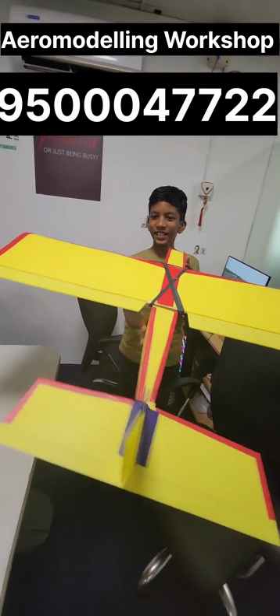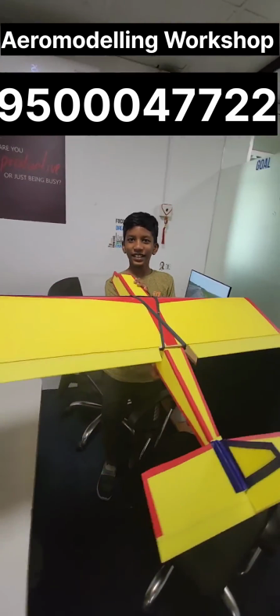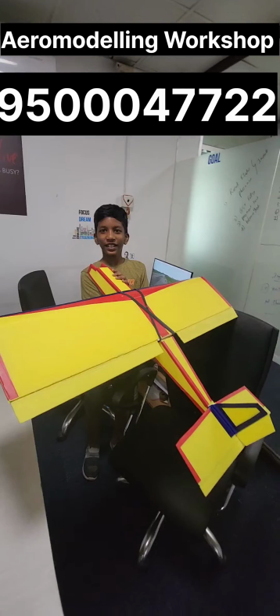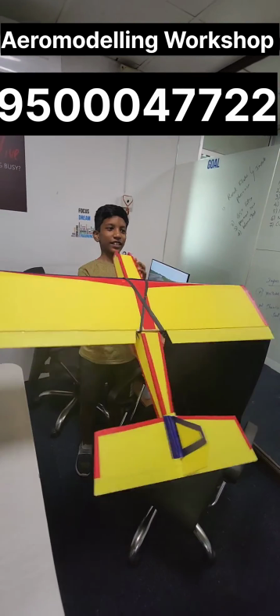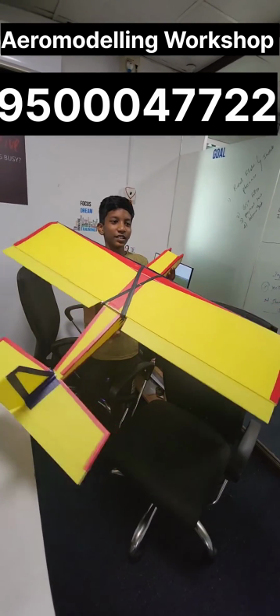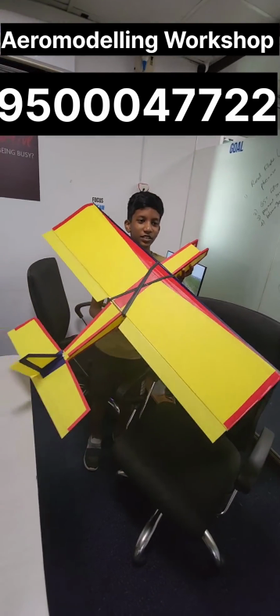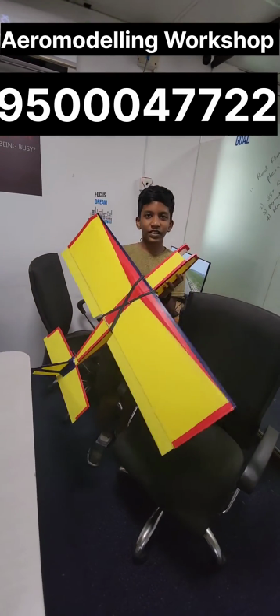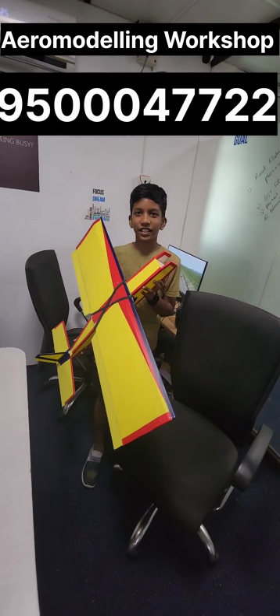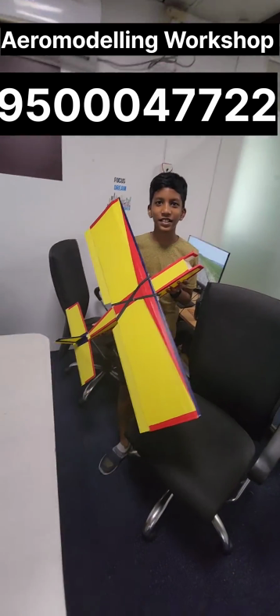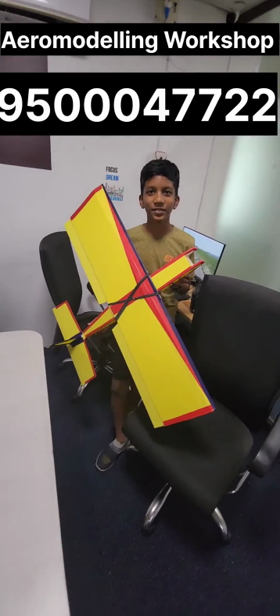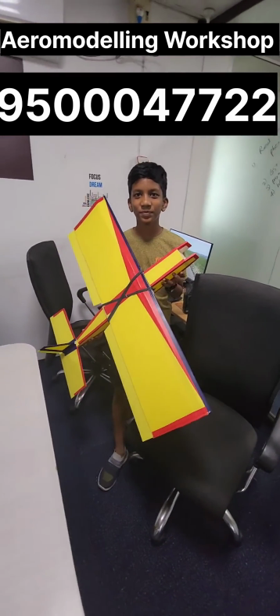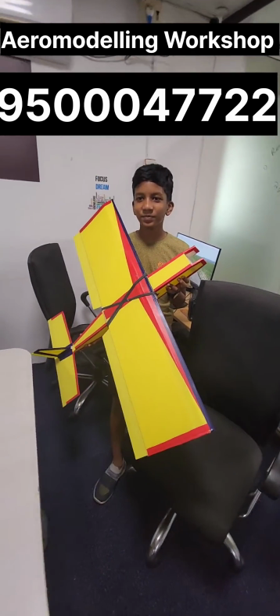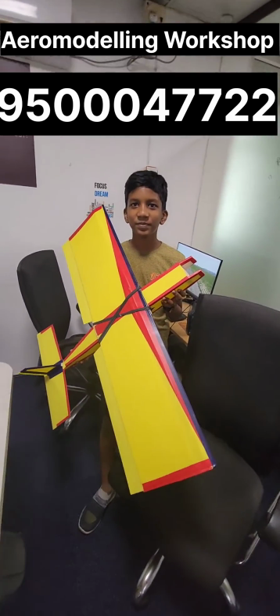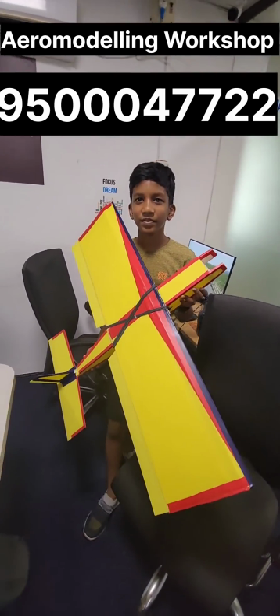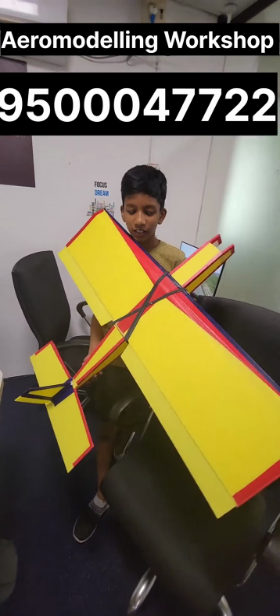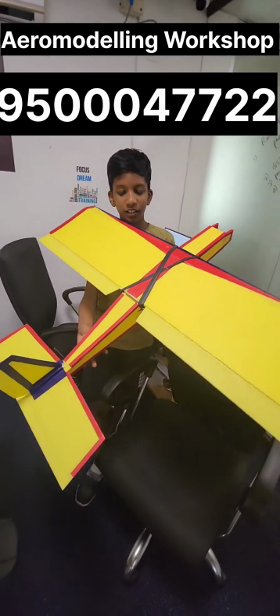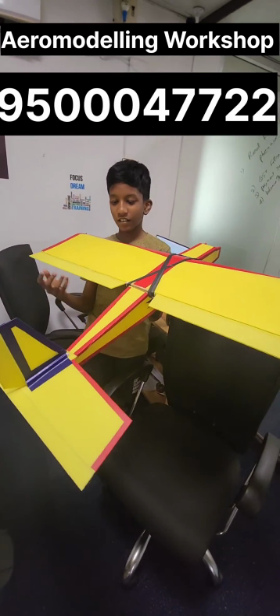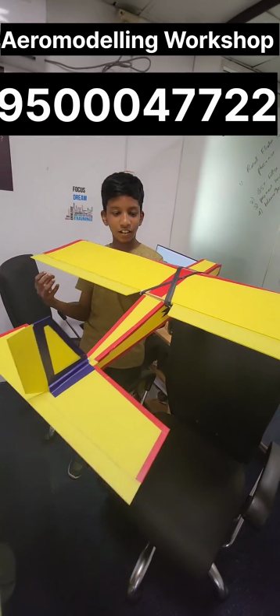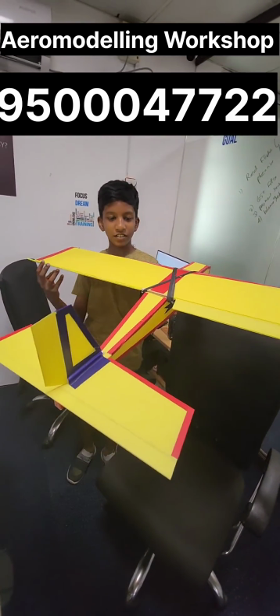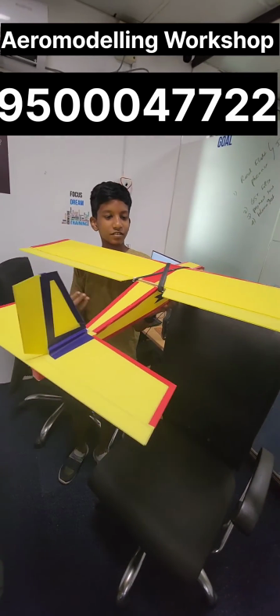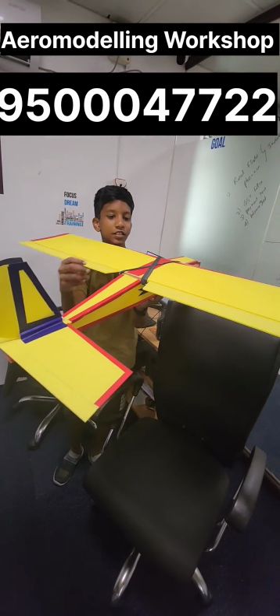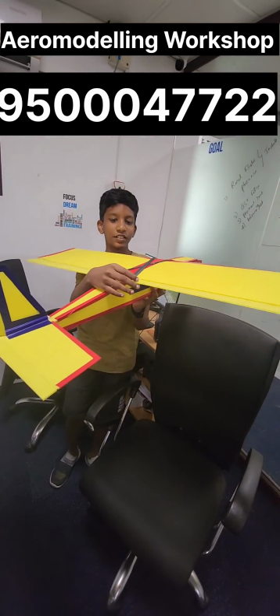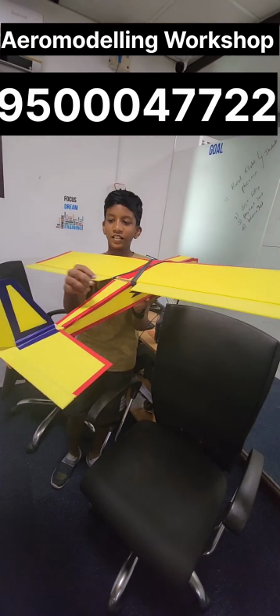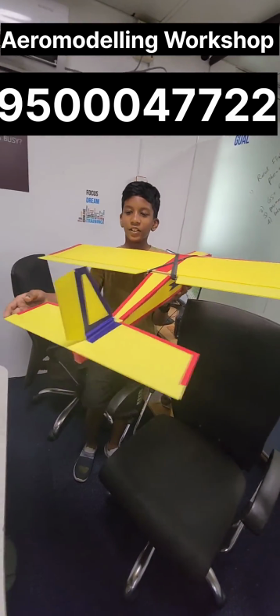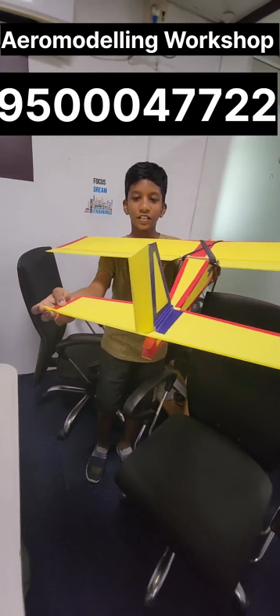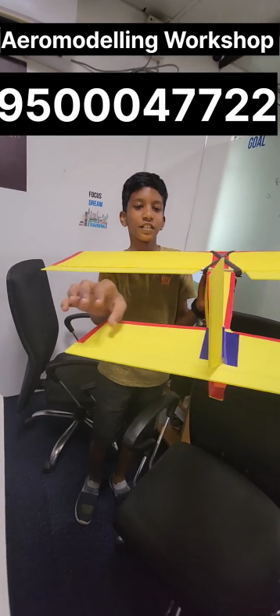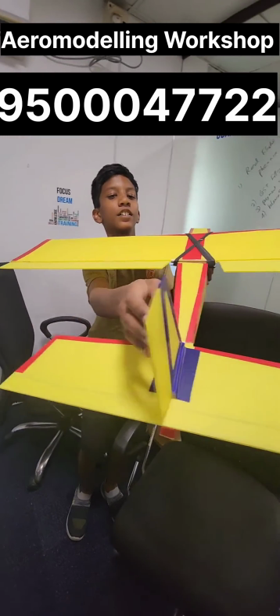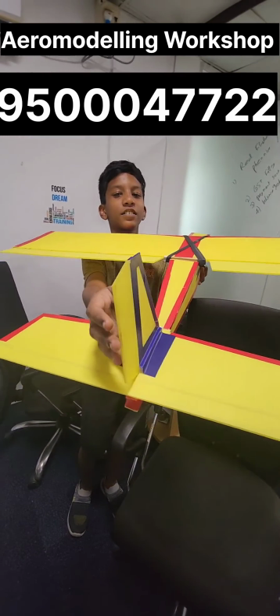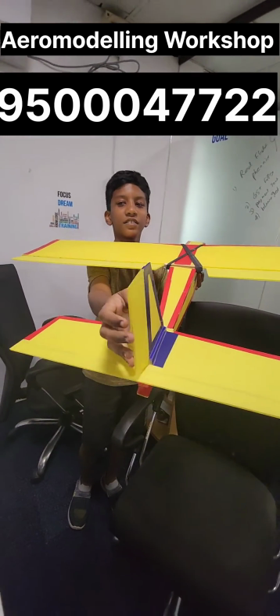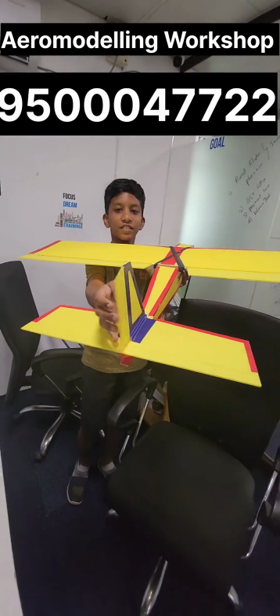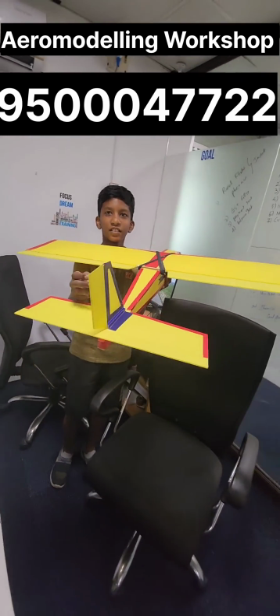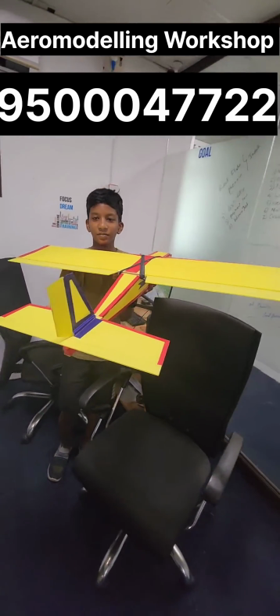So how was the learning for you? It was nice, engaging with the plane. What are the controls available in this plane? There are ailerons, elevator, and the rudder. That's the rudder right? Okay, perfect.